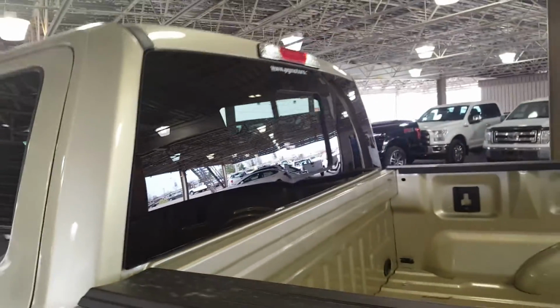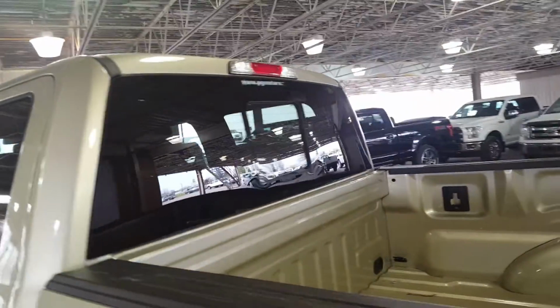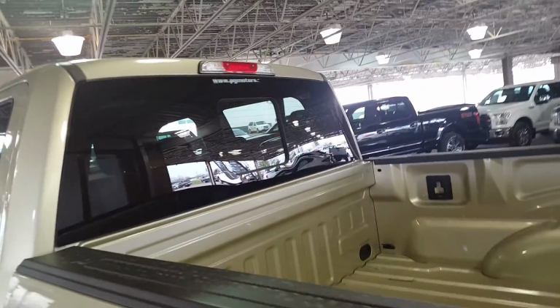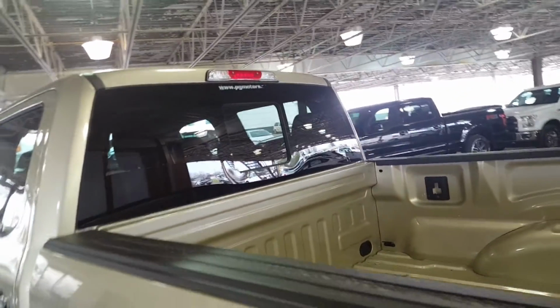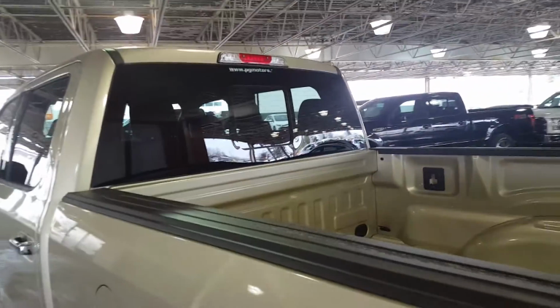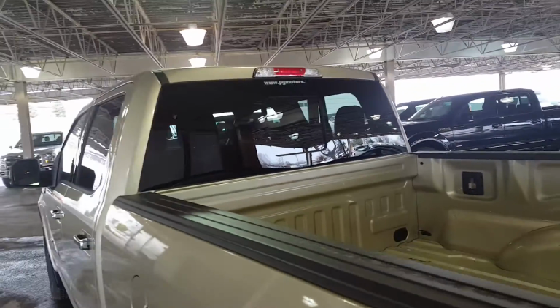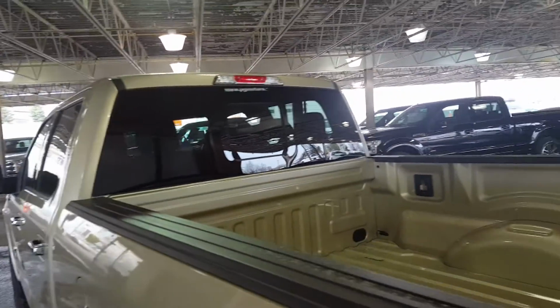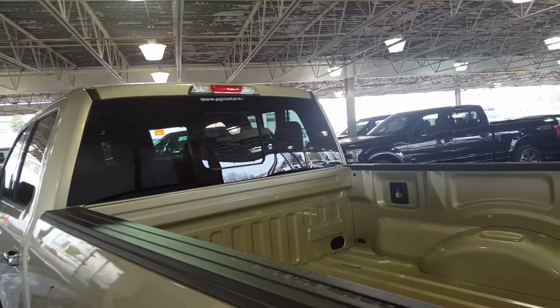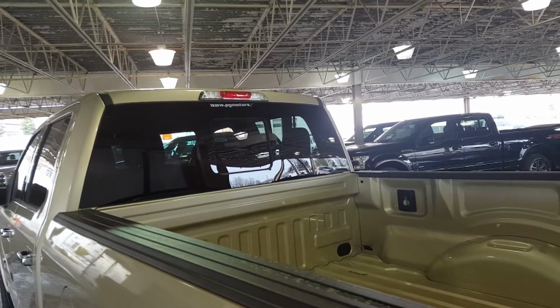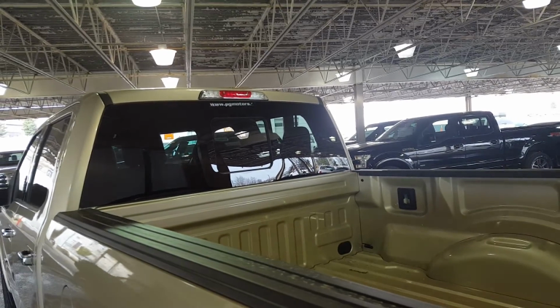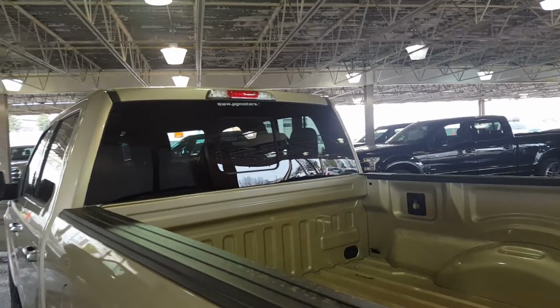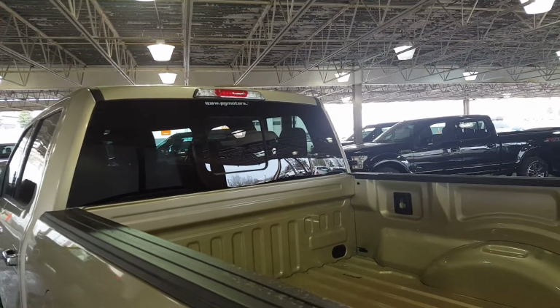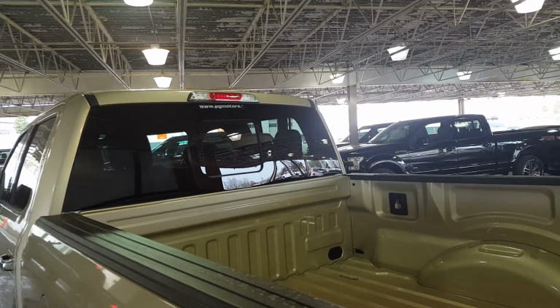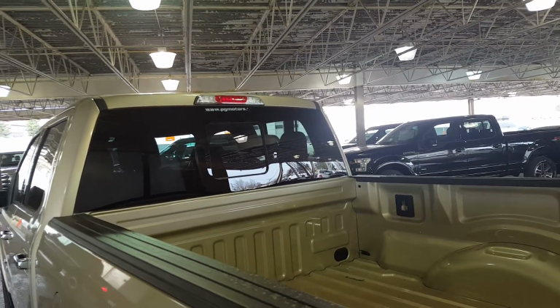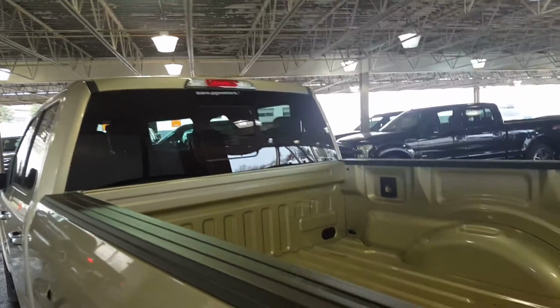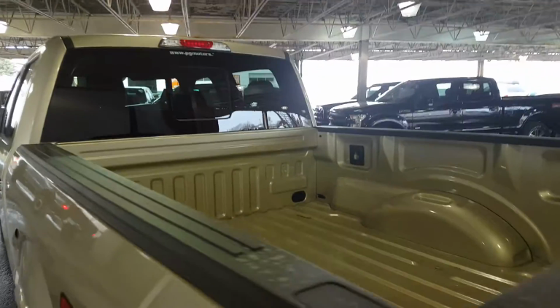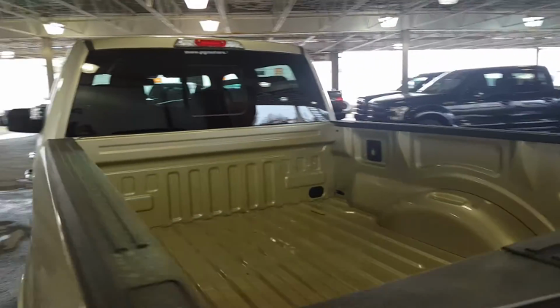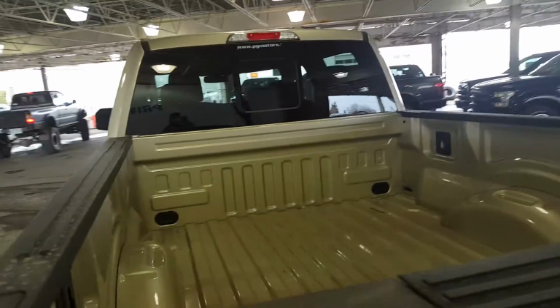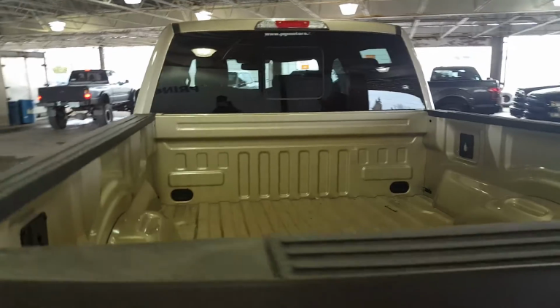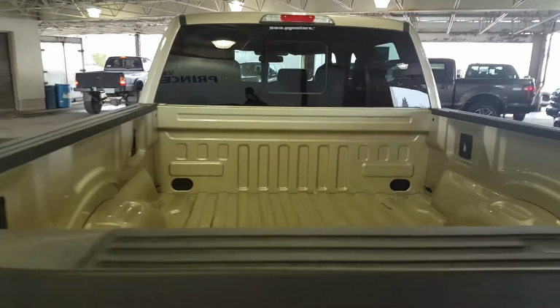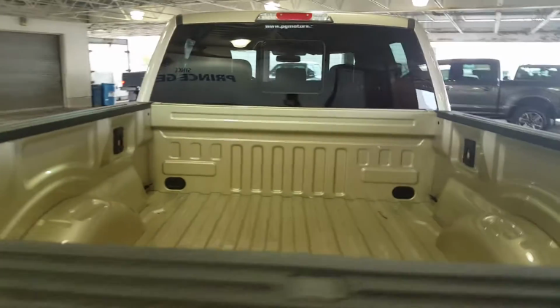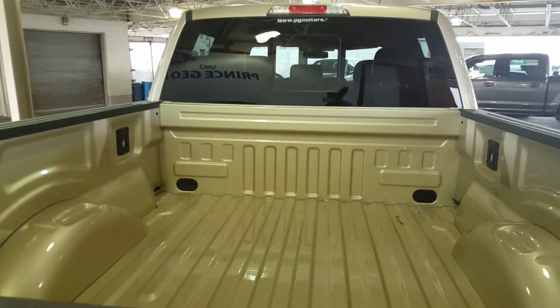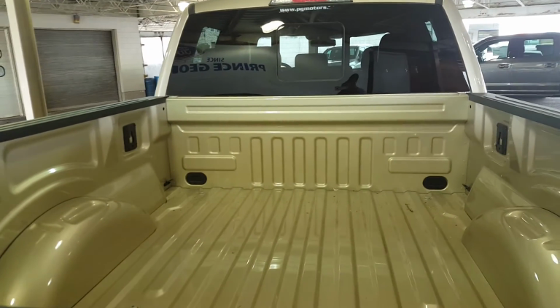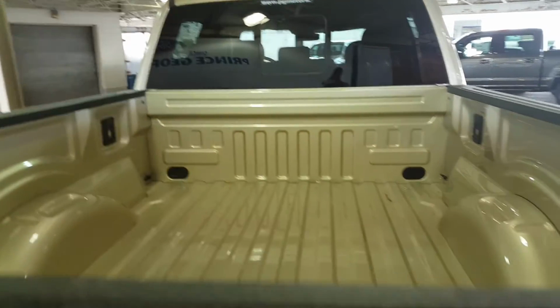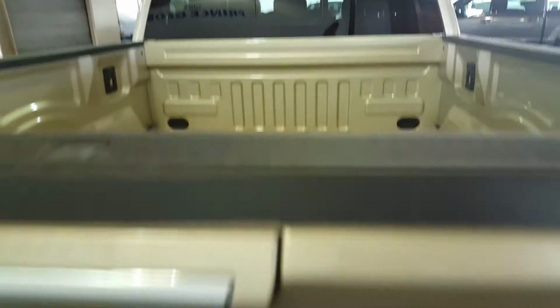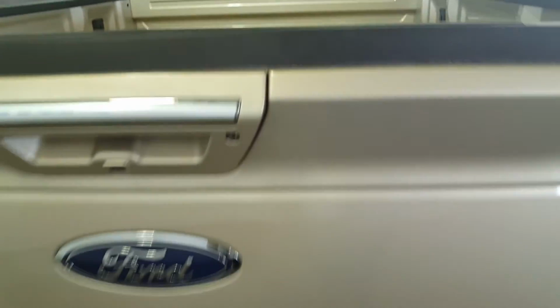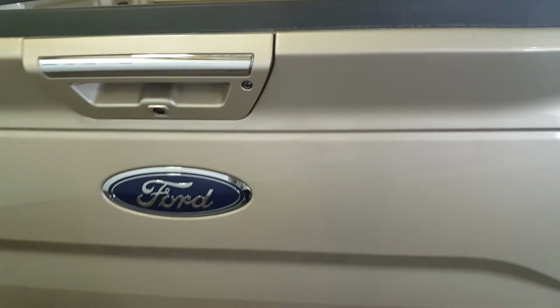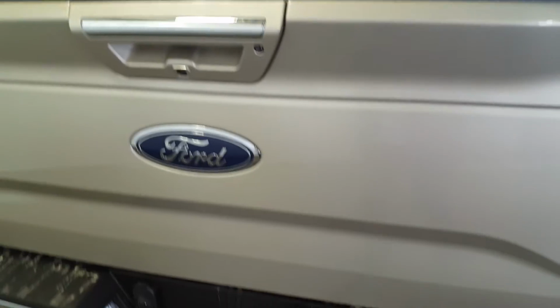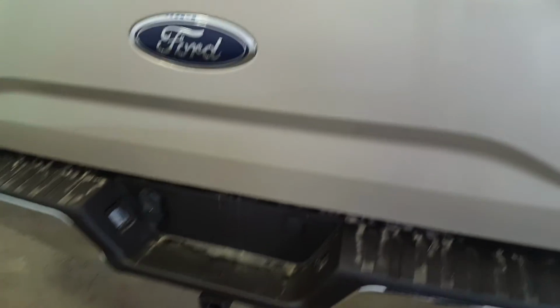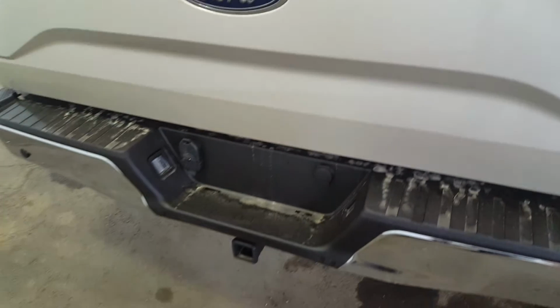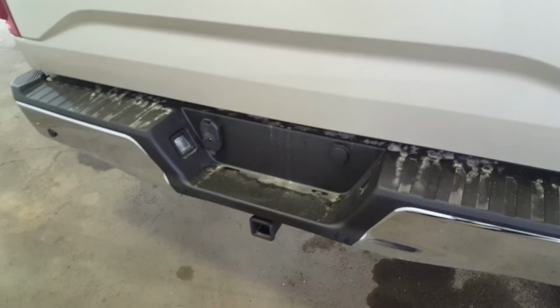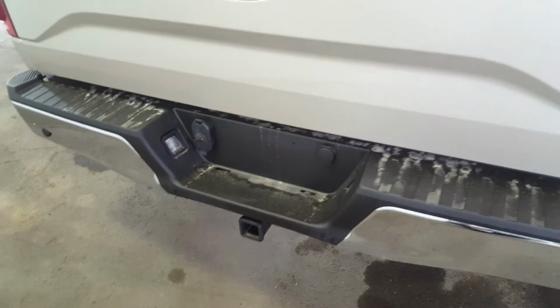On the very back of the vehicle you have your privacy windows and a large box with all your tie-downs included, as well as your removable tailgate and trailer tow package.